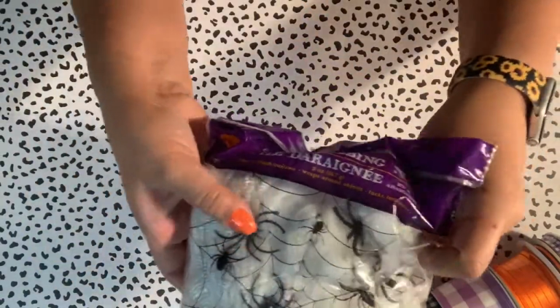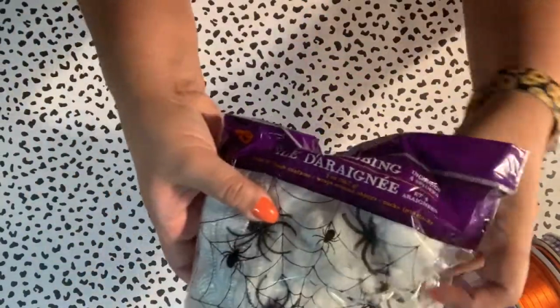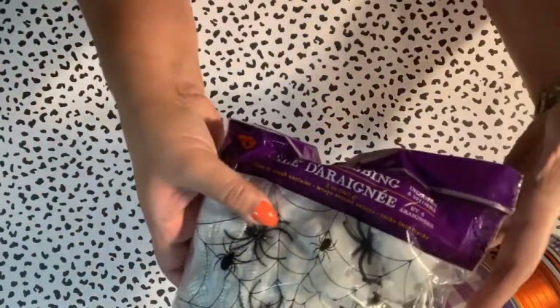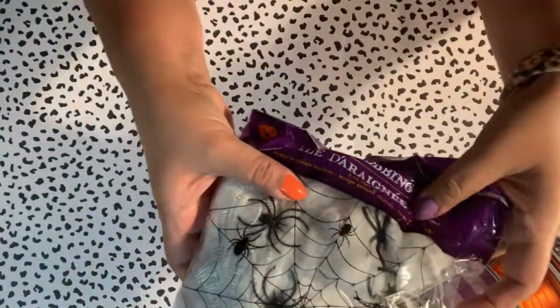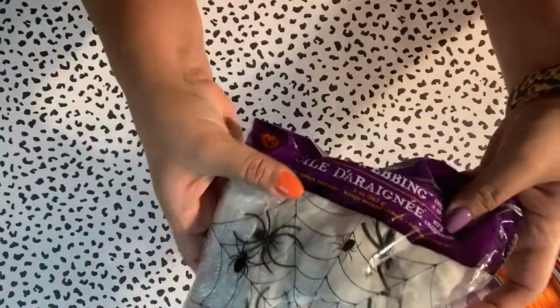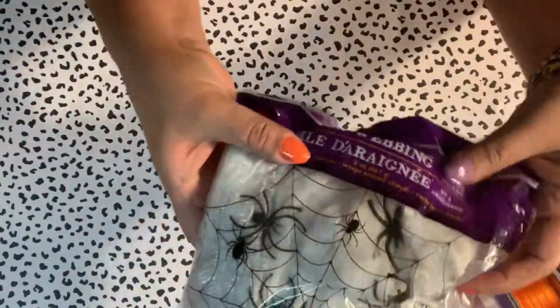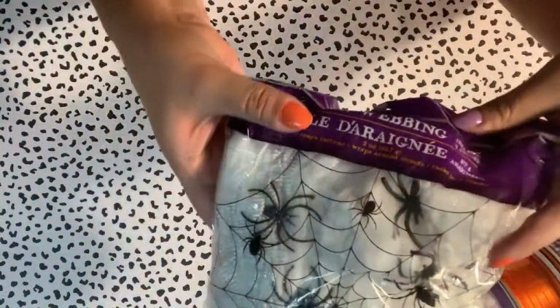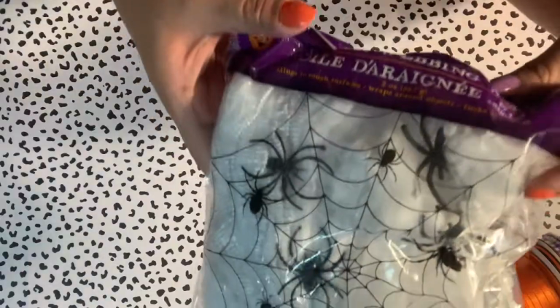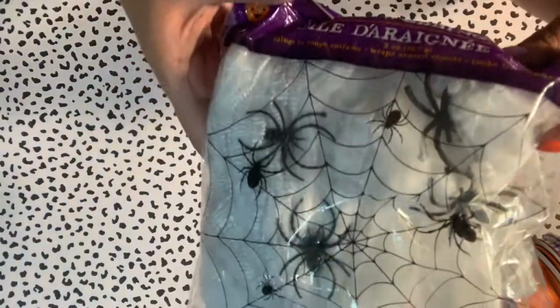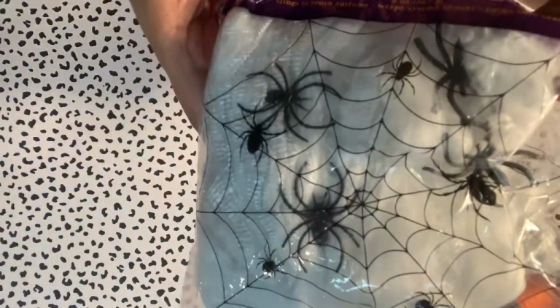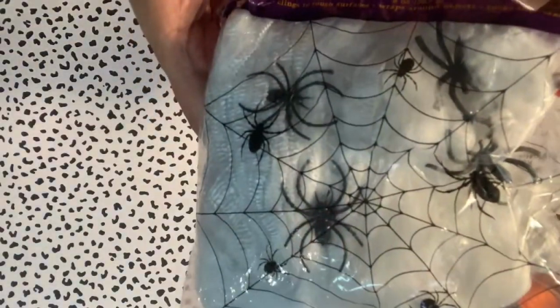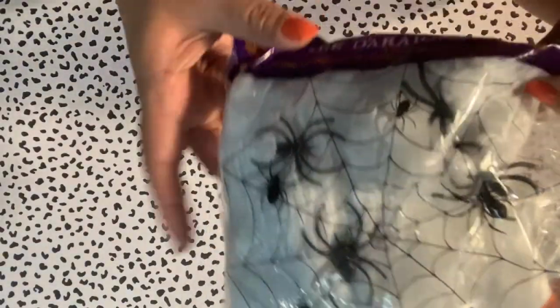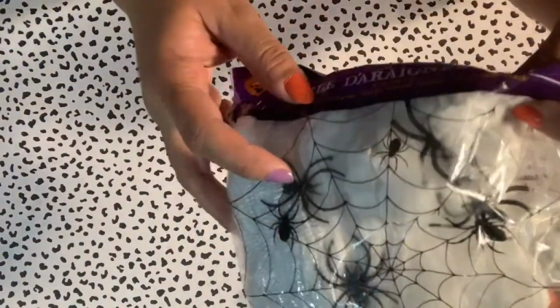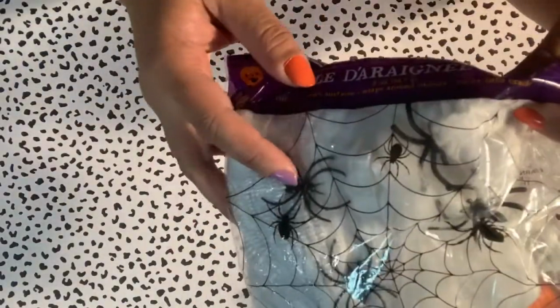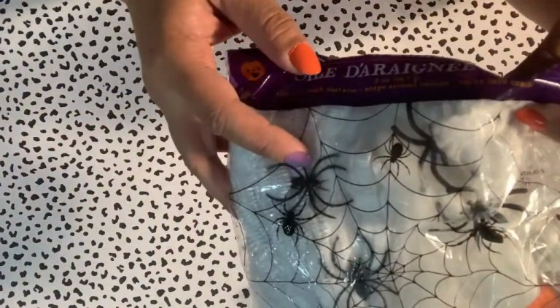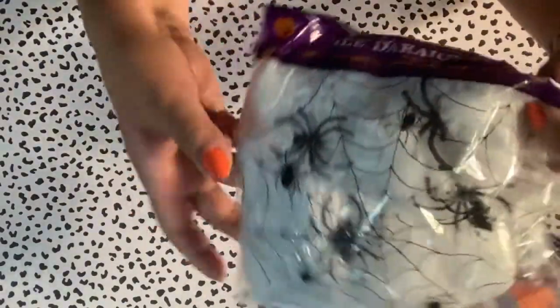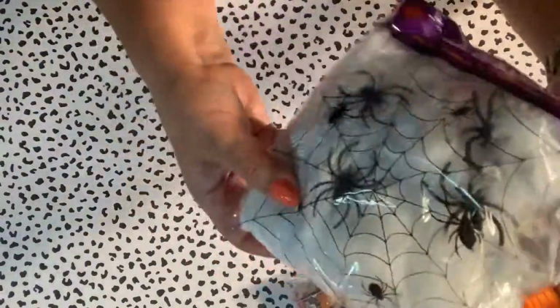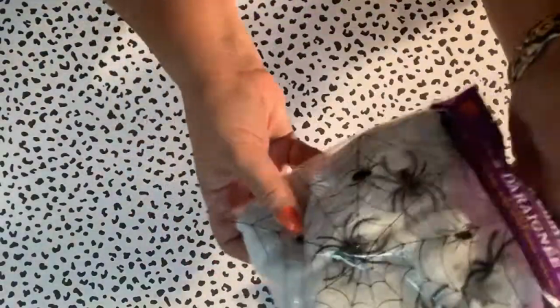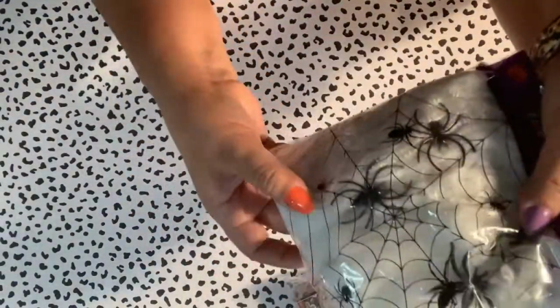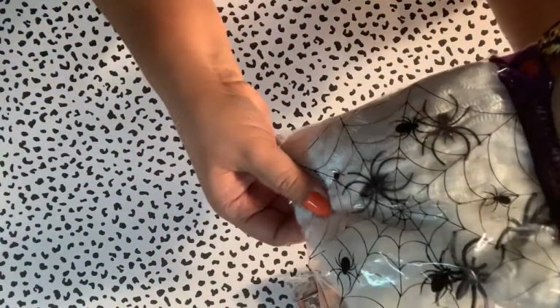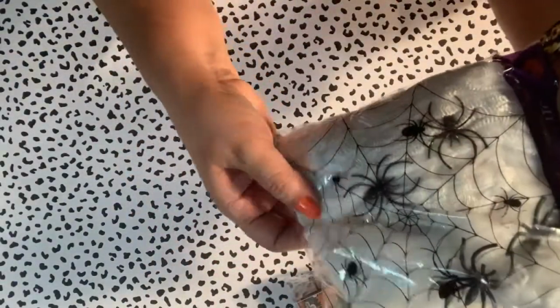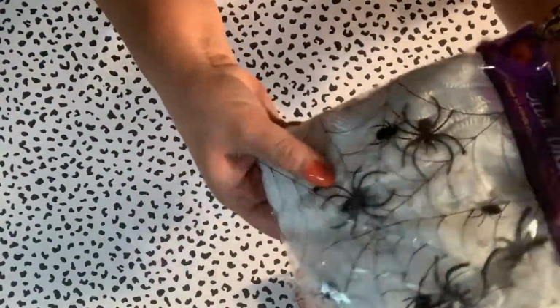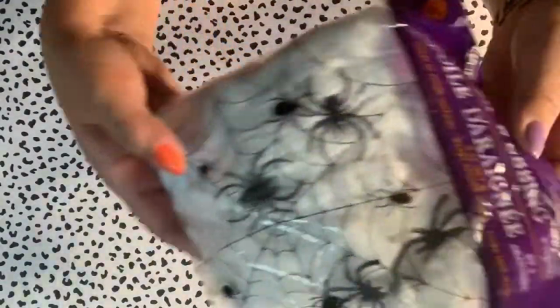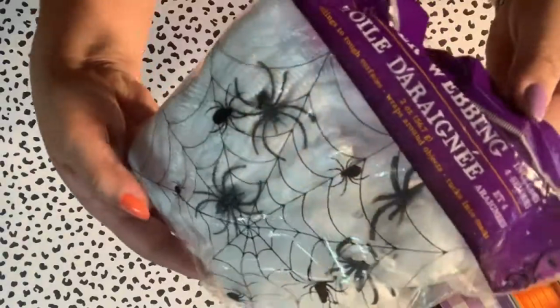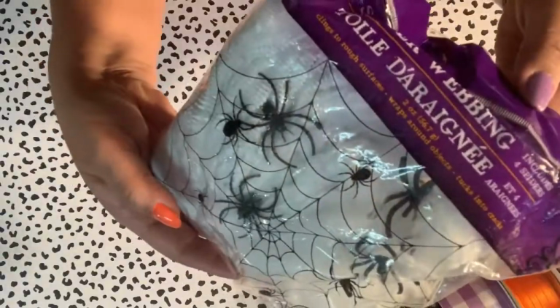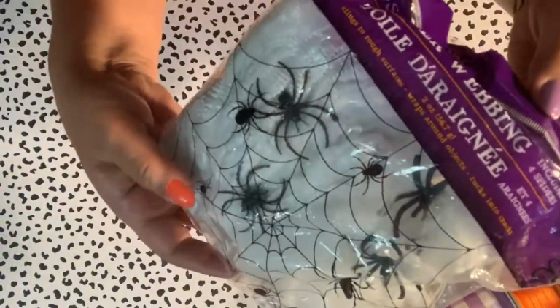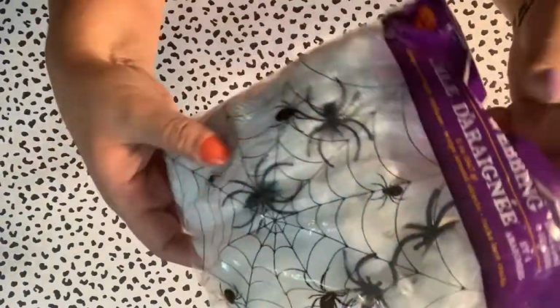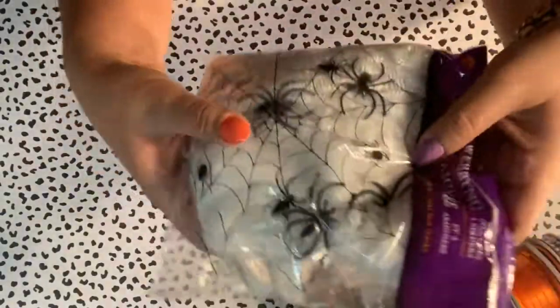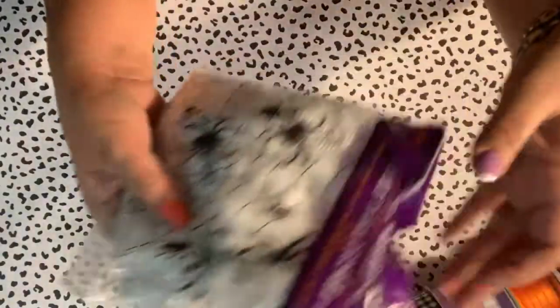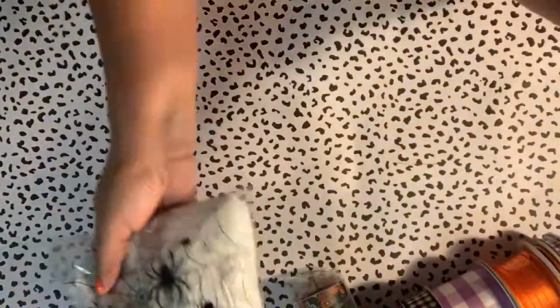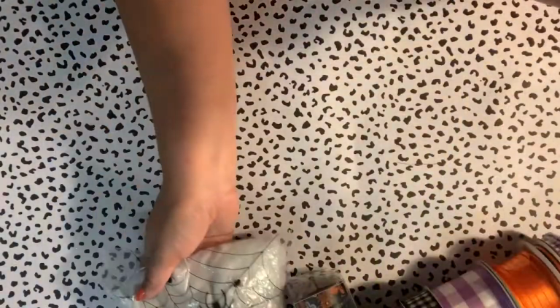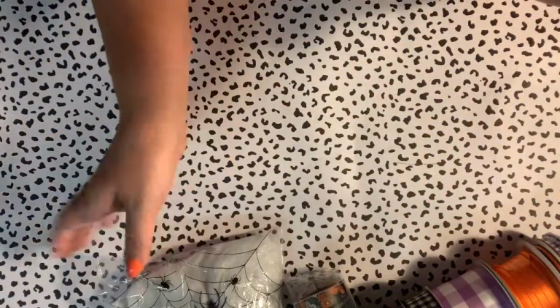I got this spider webbing from probably Dollar Tree — I've had it in my stash since last year. It has little spiders in it and I'll show you how I use it in my planner.